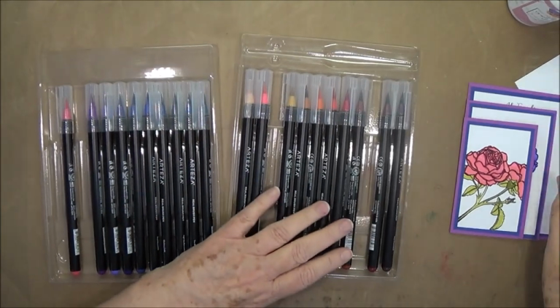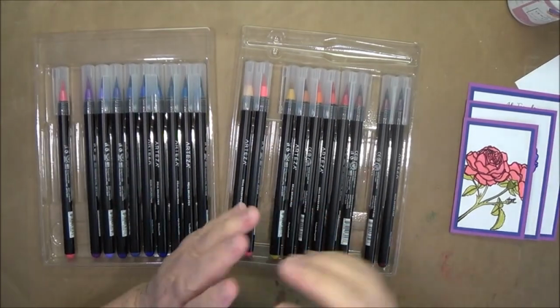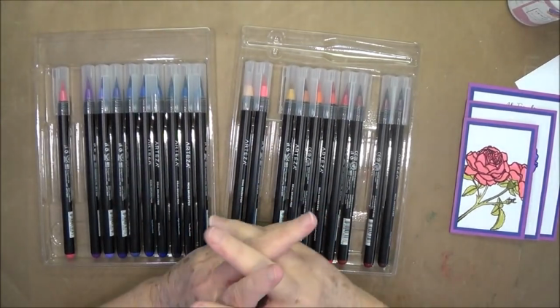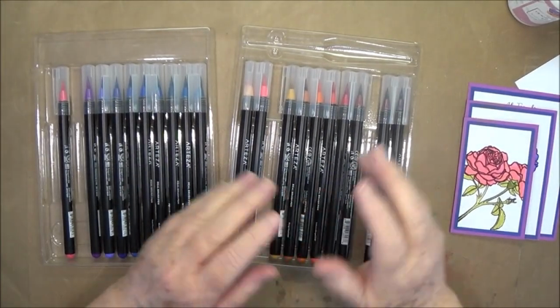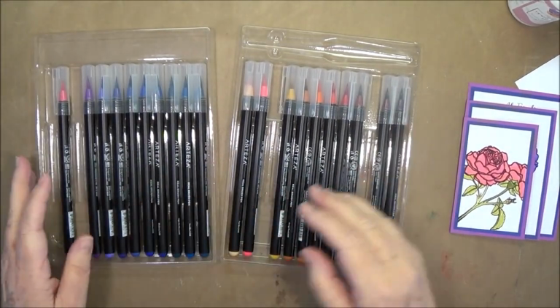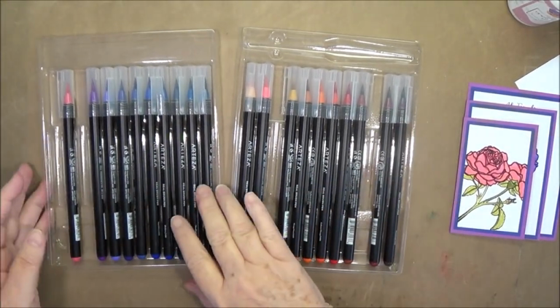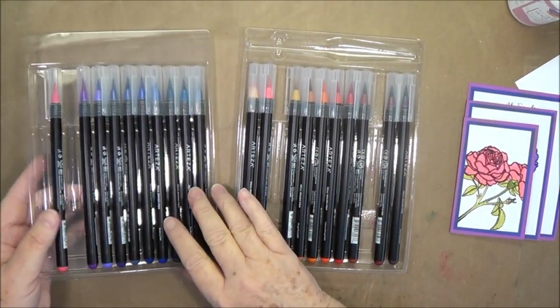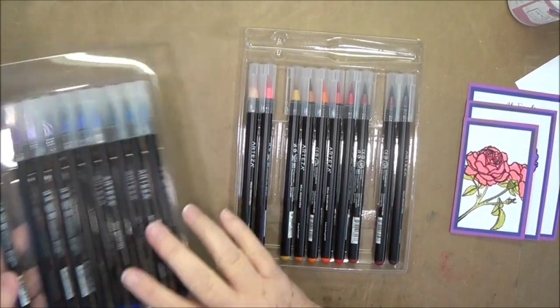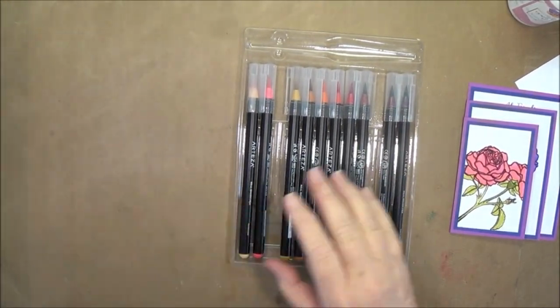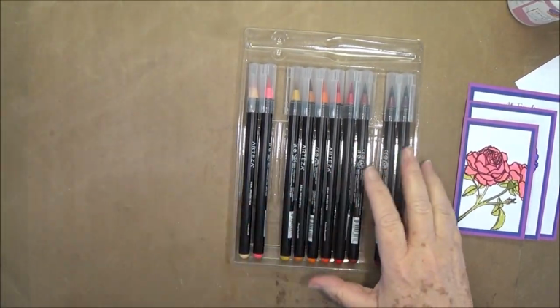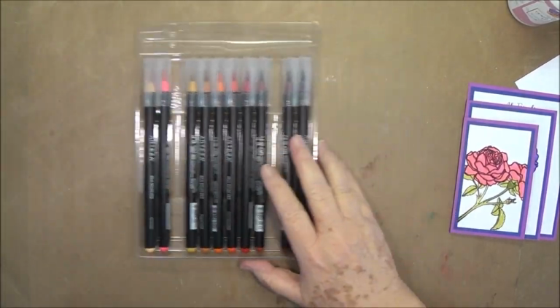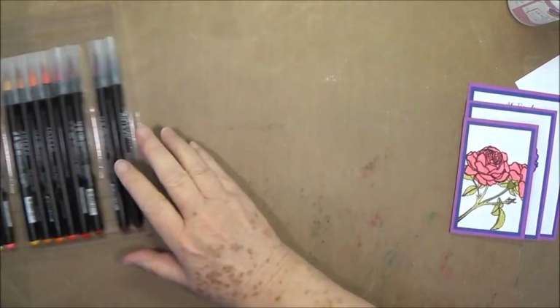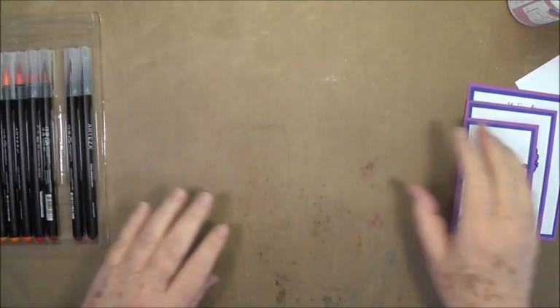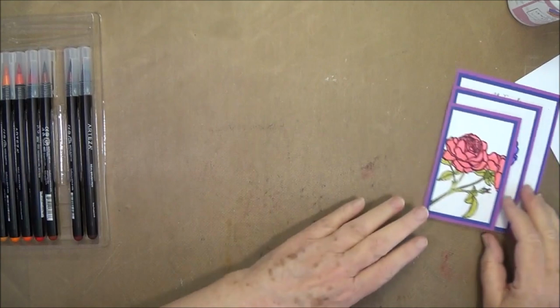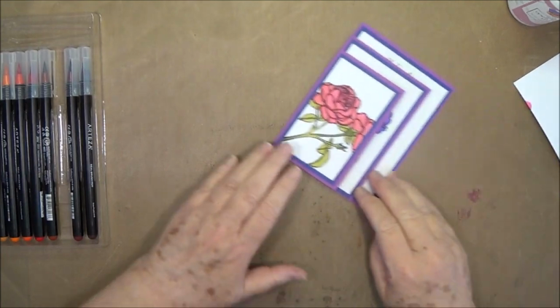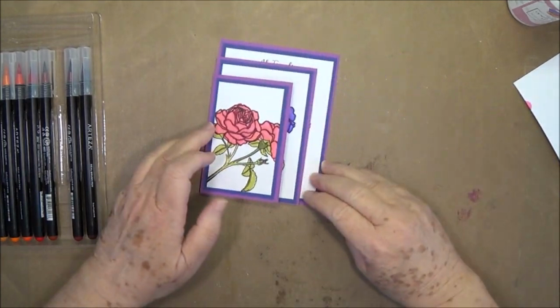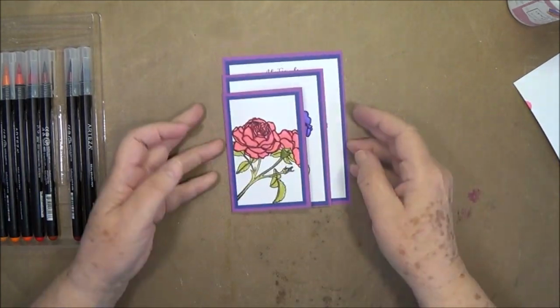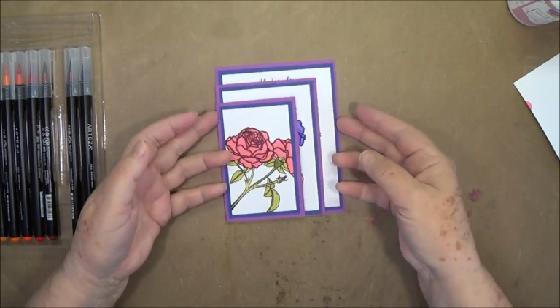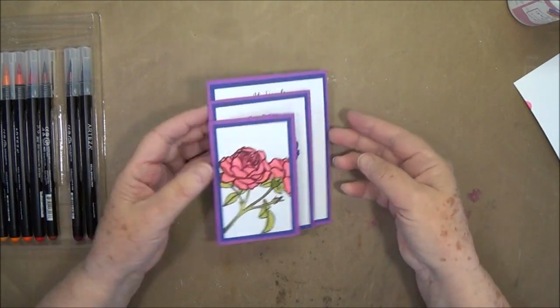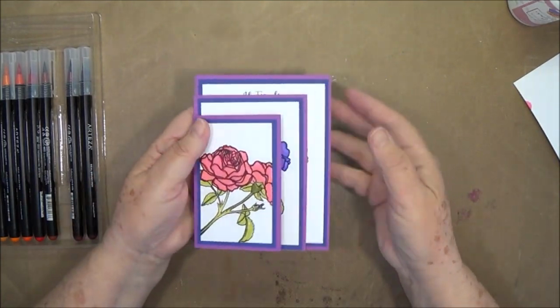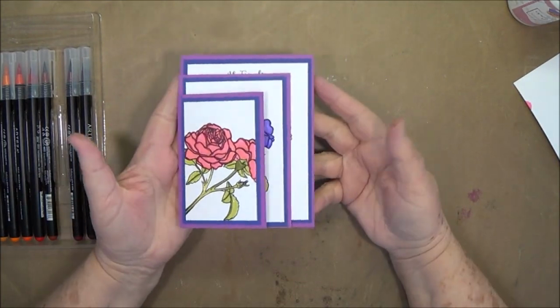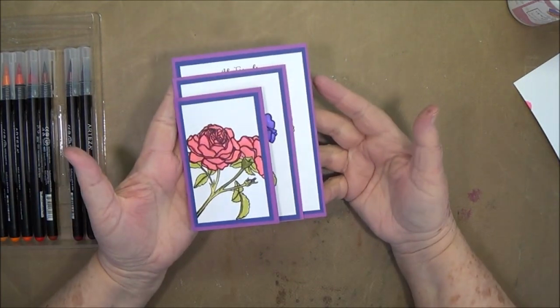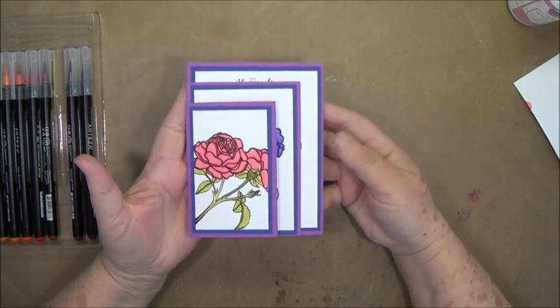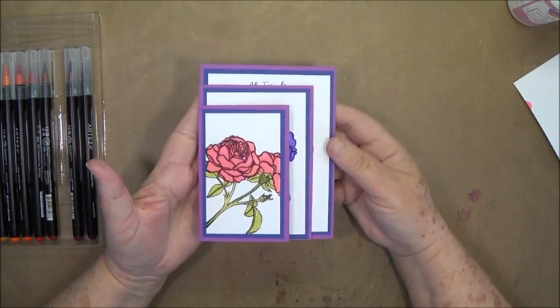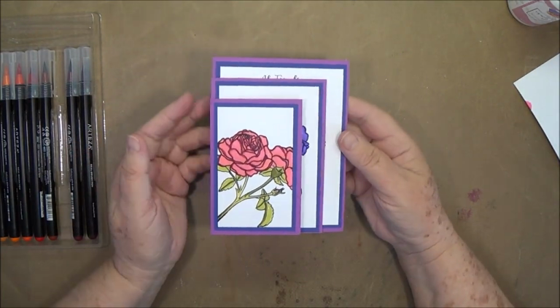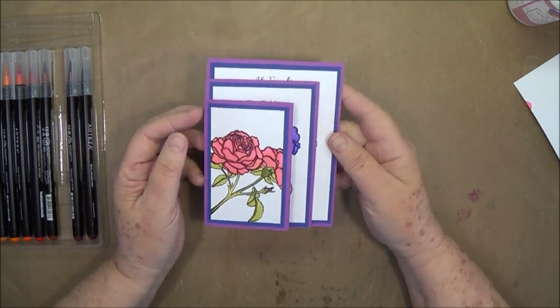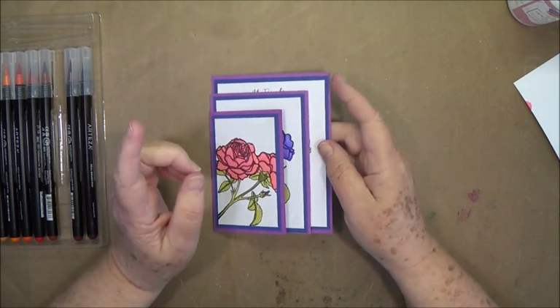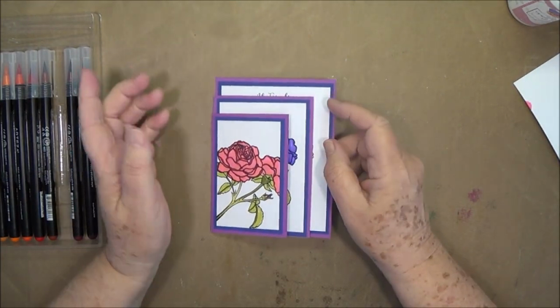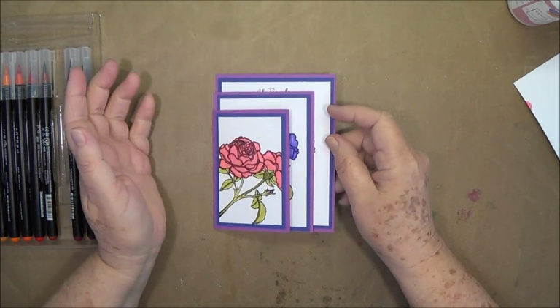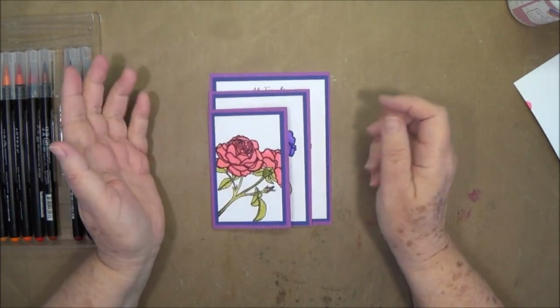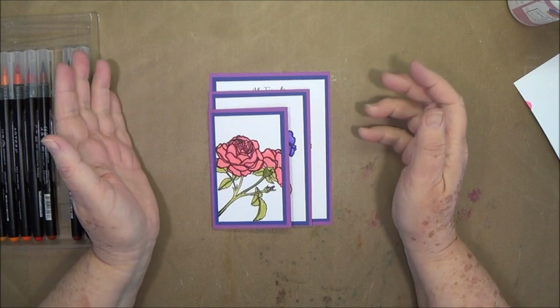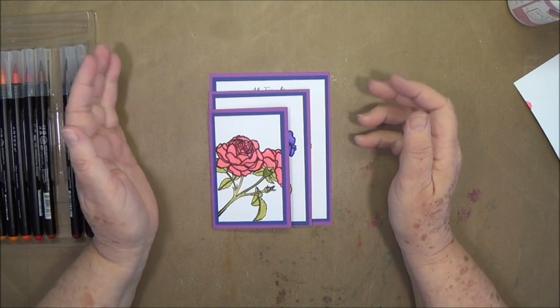Hey guys, this is E with Scrapbooking with Me, and this is the card that we're going to make today — the one that I have been promising you. But I did want to go ahead and let you guys know something first.